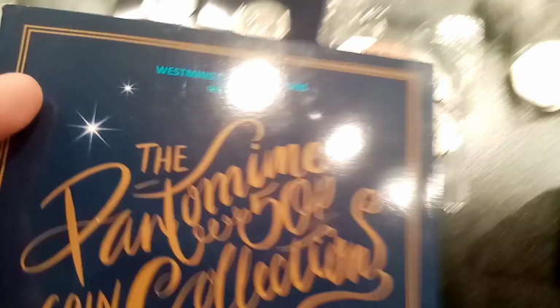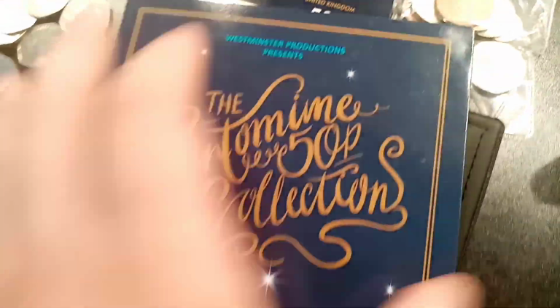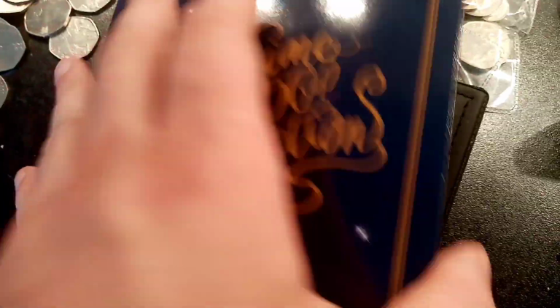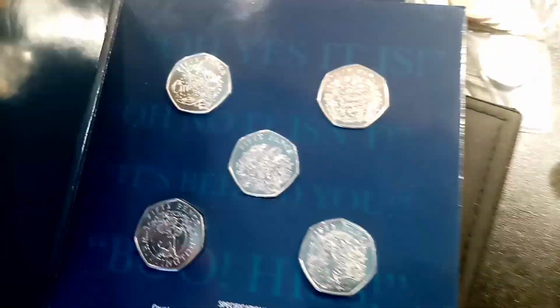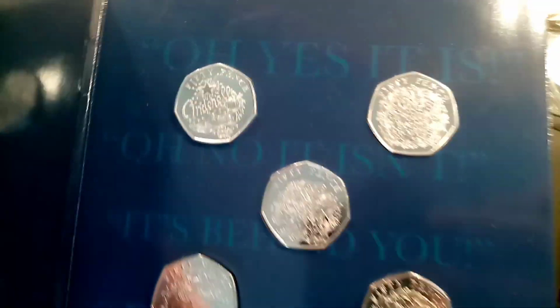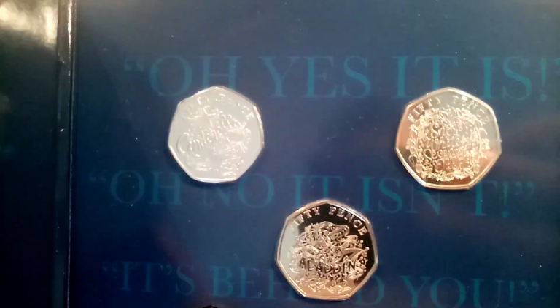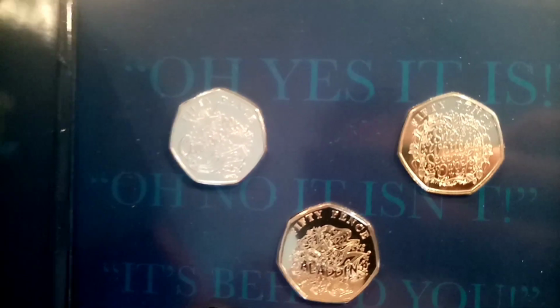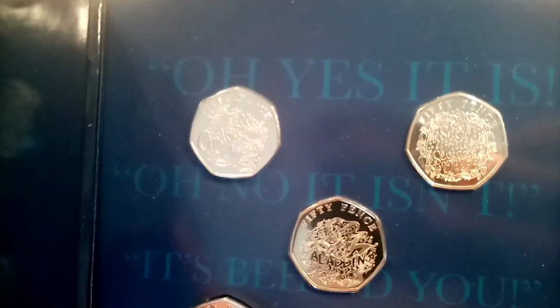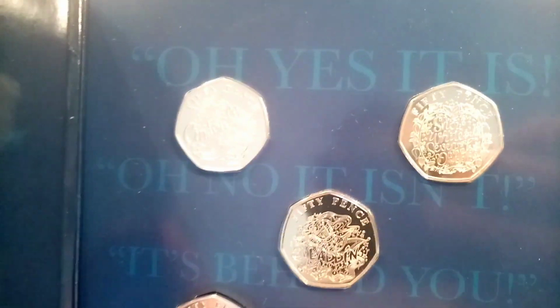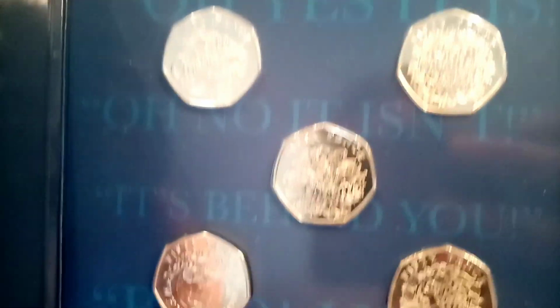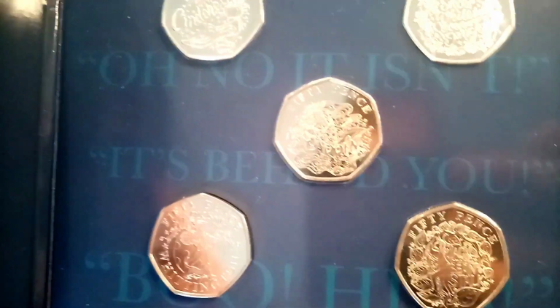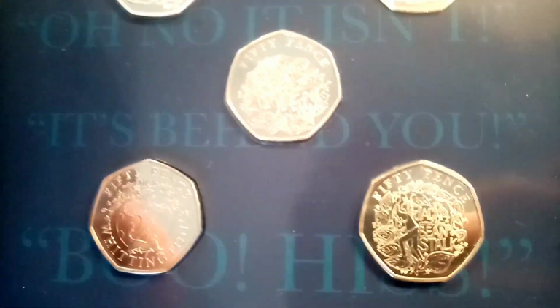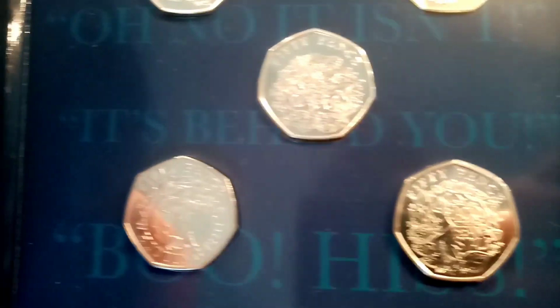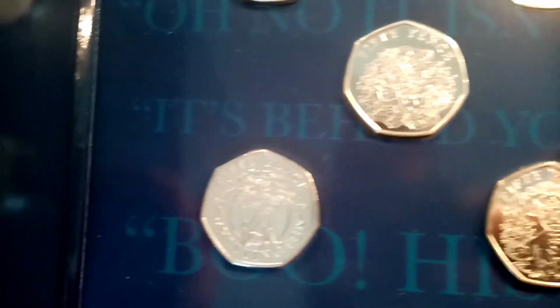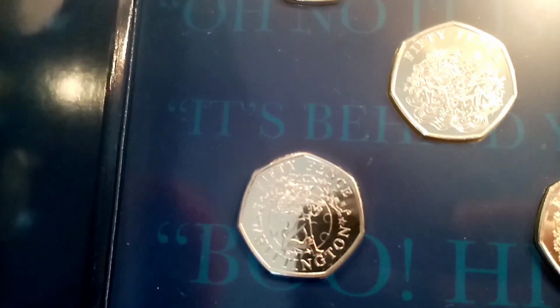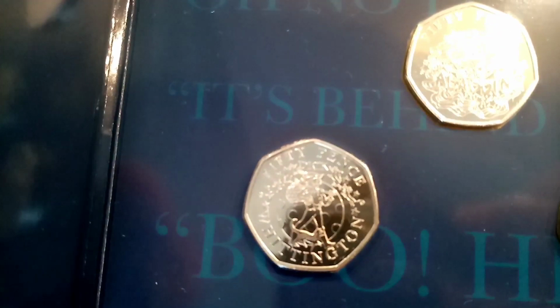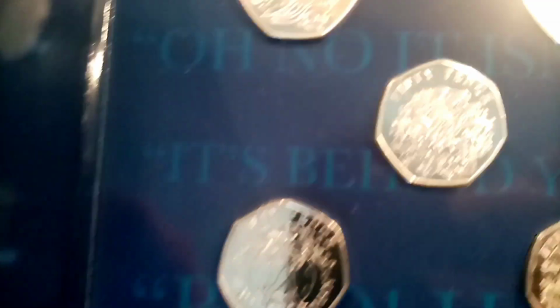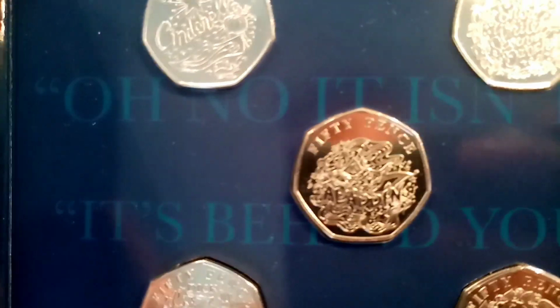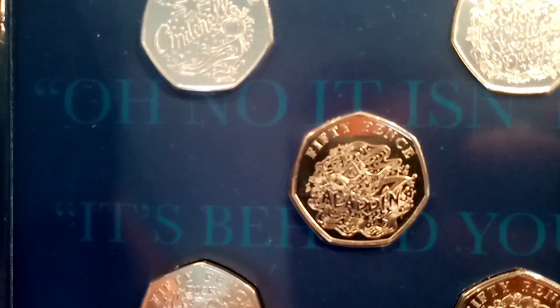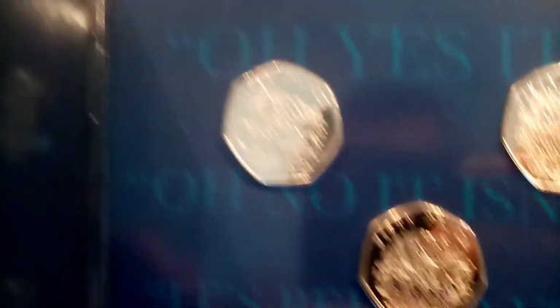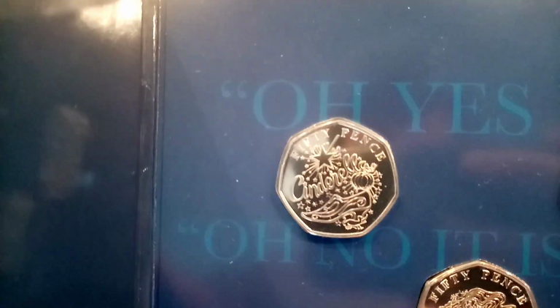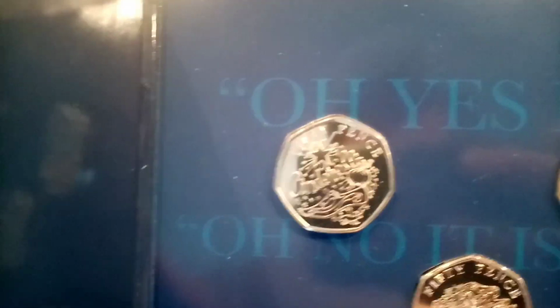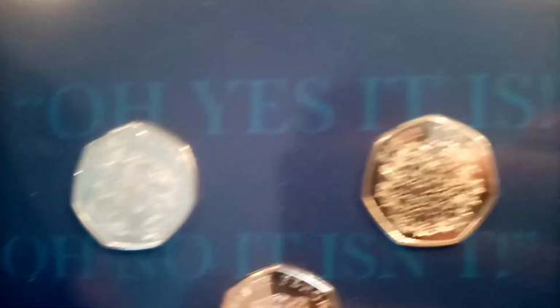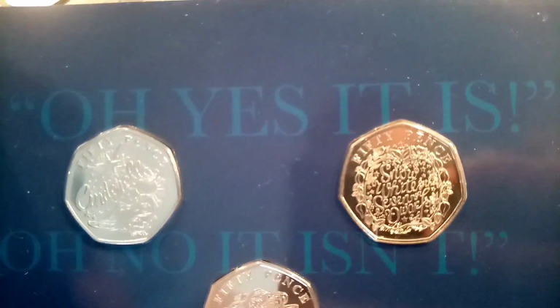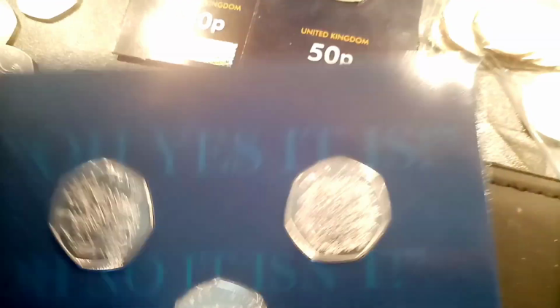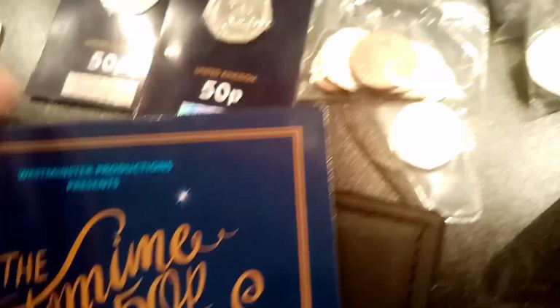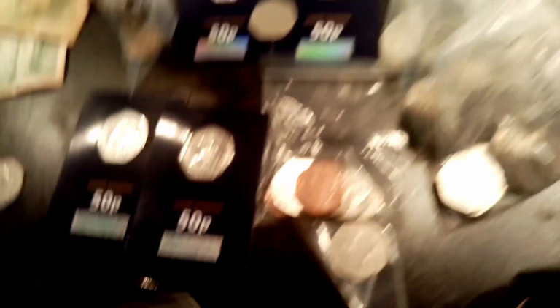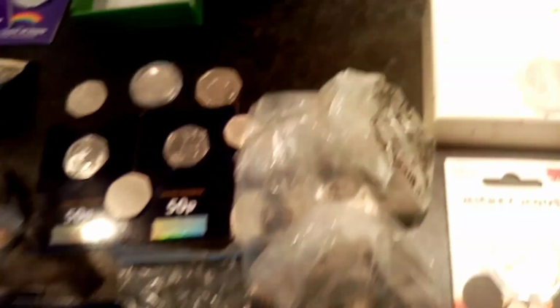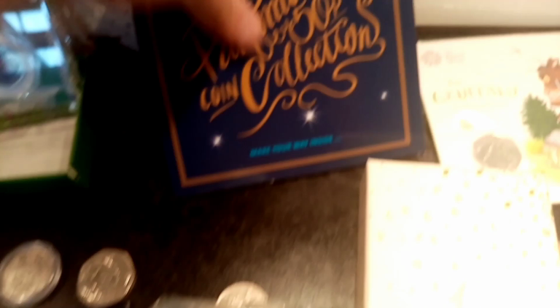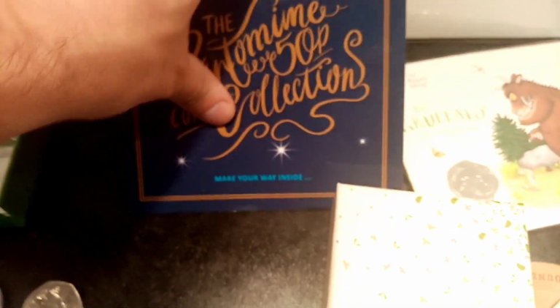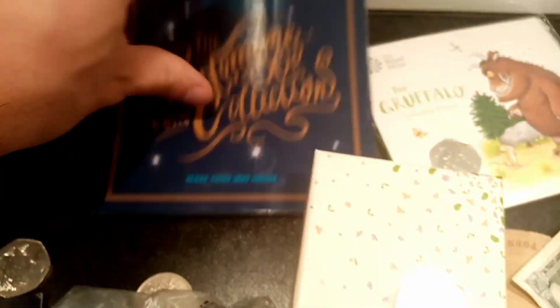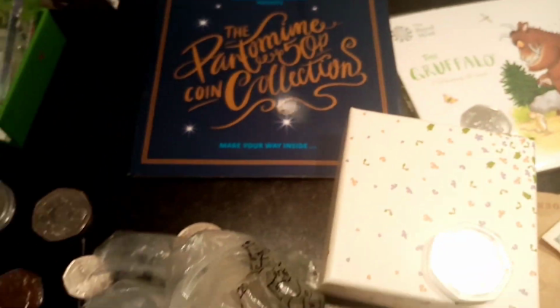Moving on next, we've got the pantomime 50p coin collection — five different coins in this one. These are all the Bailiwick of Guernsey and they feature Cinderella, Snow White and the Seven Dwarfs, Aladdin, Dick Whittington, and Jack and the Beanstalk. So we'll put that one back.